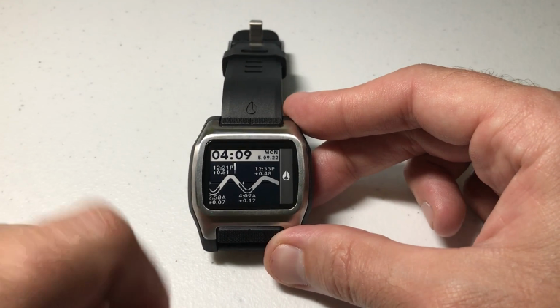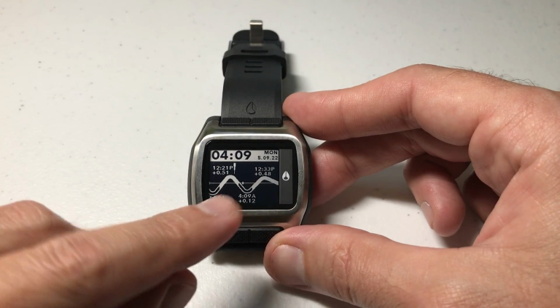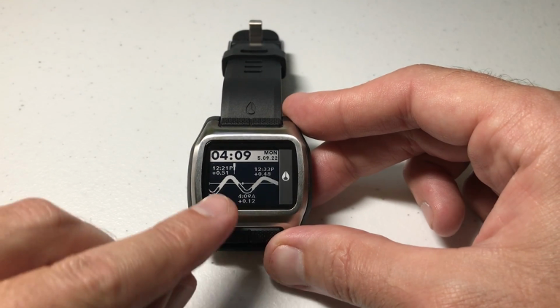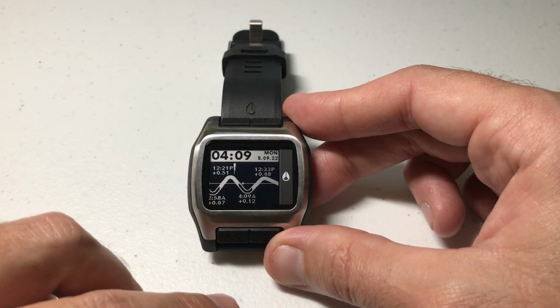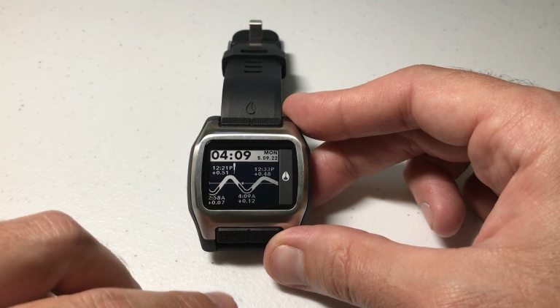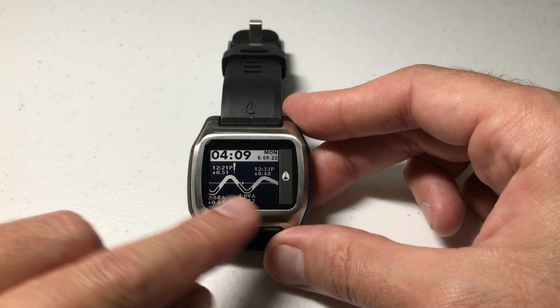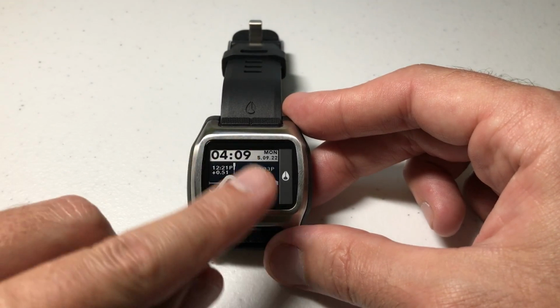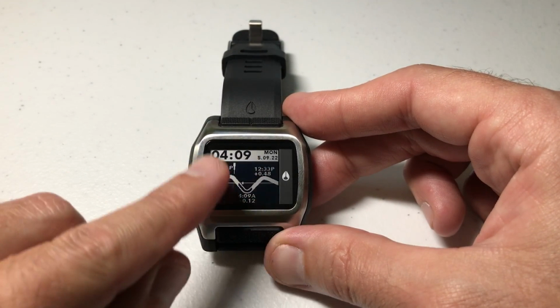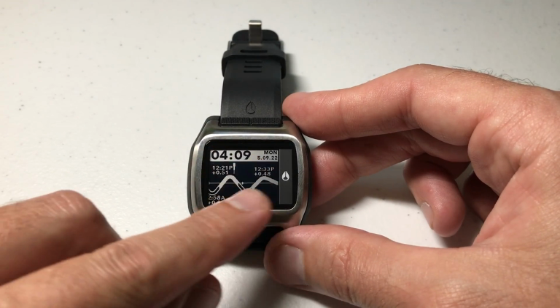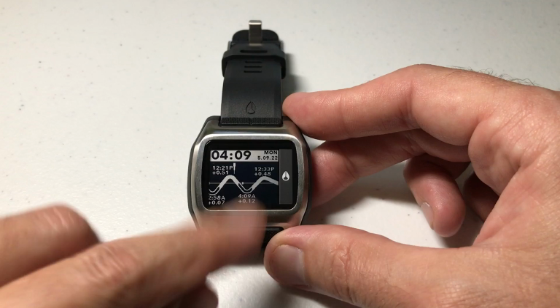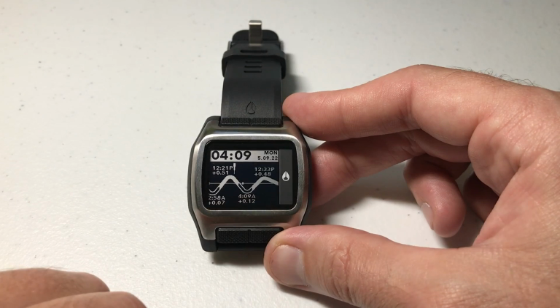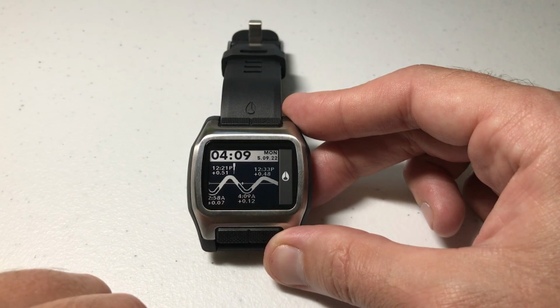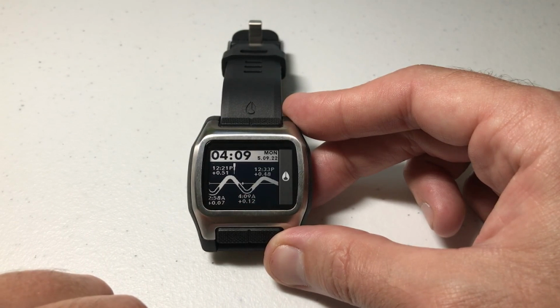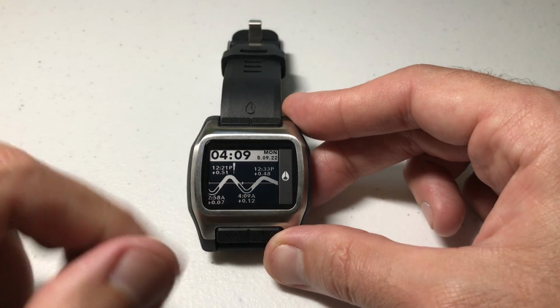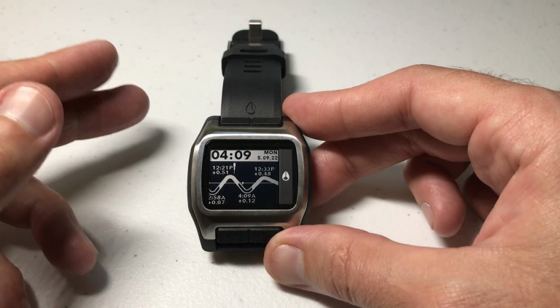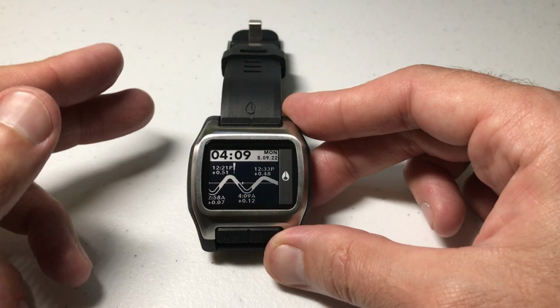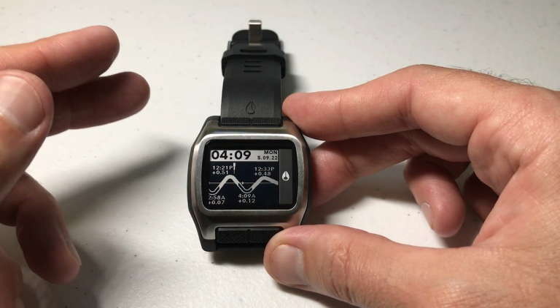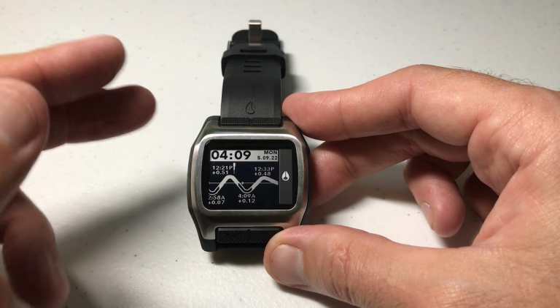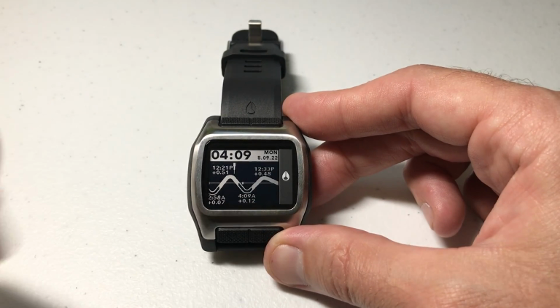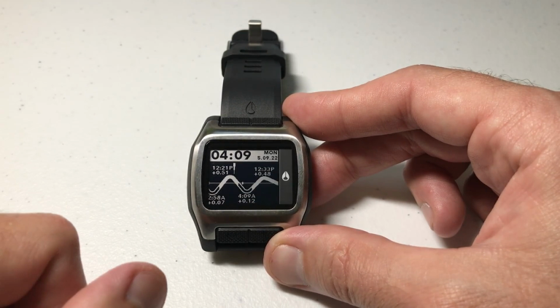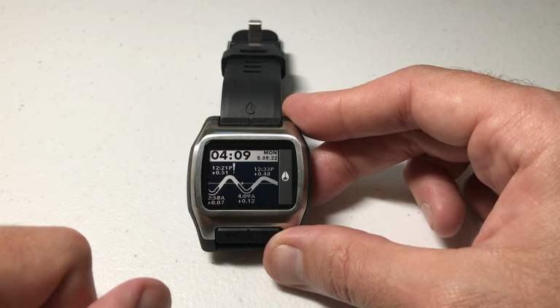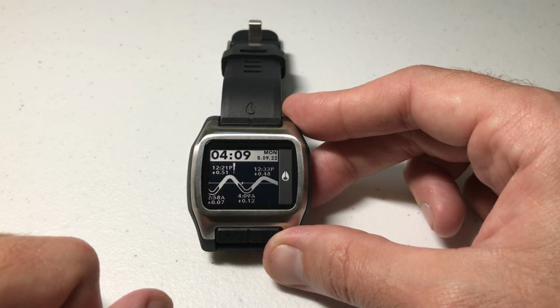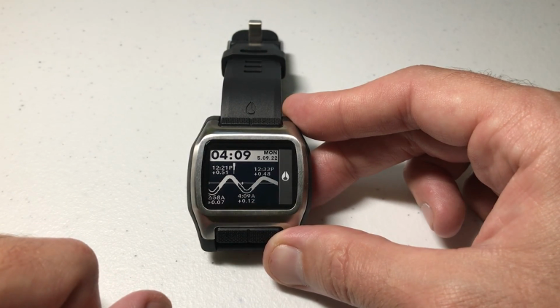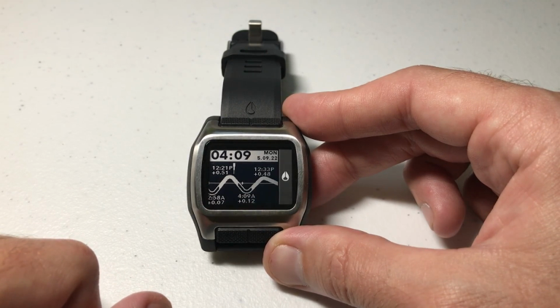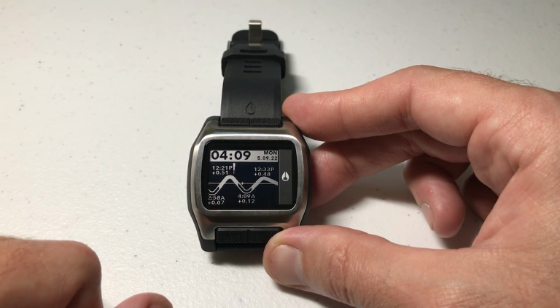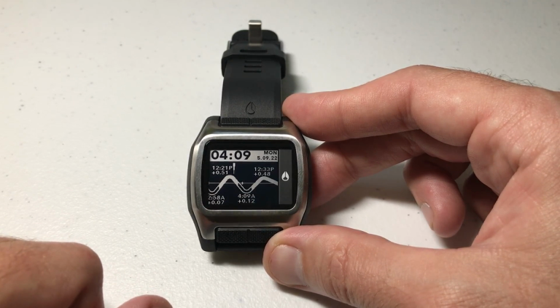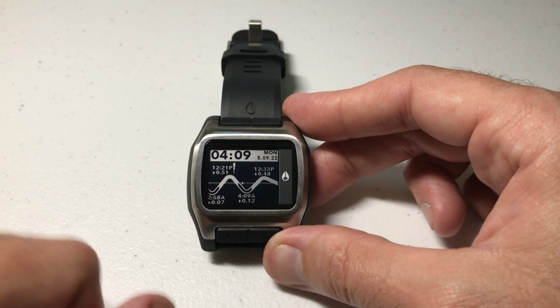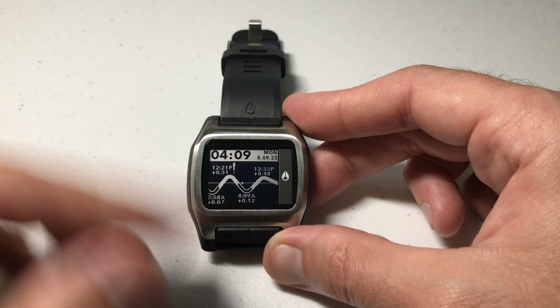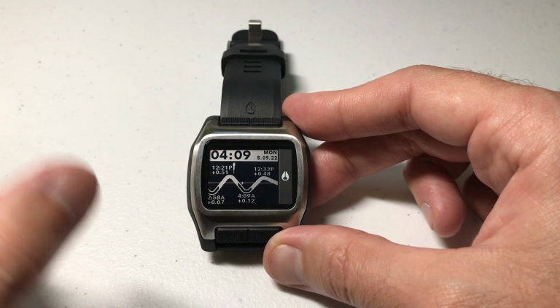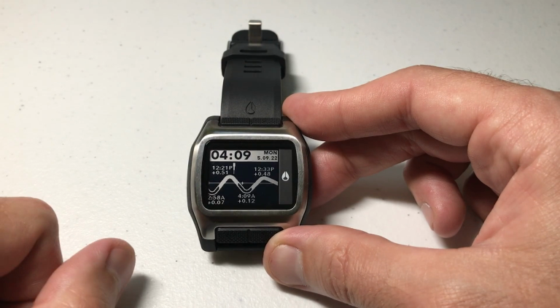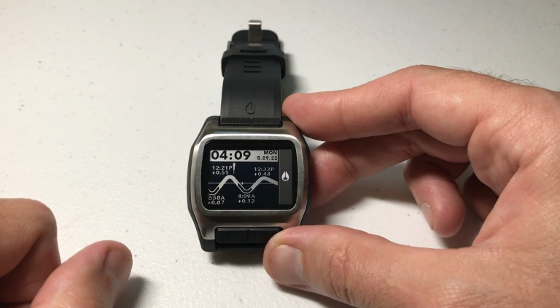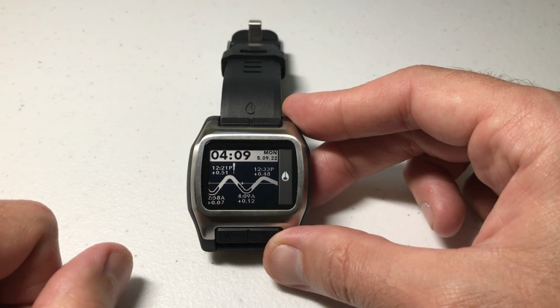So let's go ahead. The first thing you have to do is you have to be in your tide screen. I'm already in my tide screen. It doesn't matter whether you're in T1 or T2 — you can change this in either one of them and it will make the change globally.